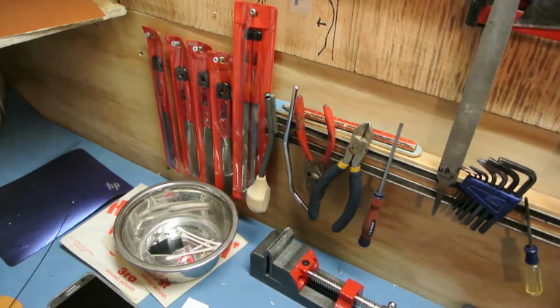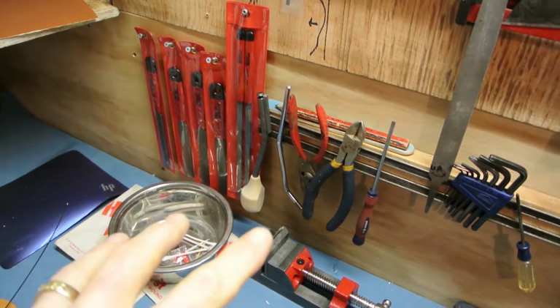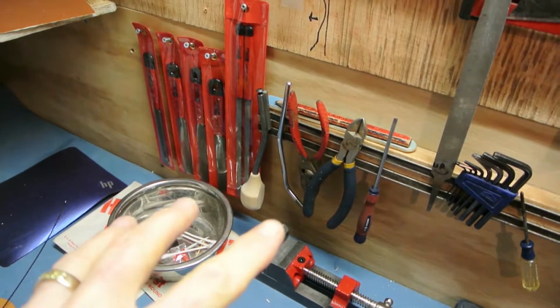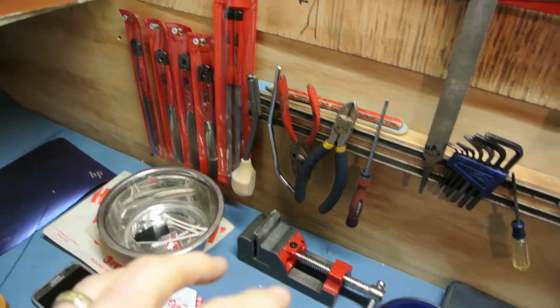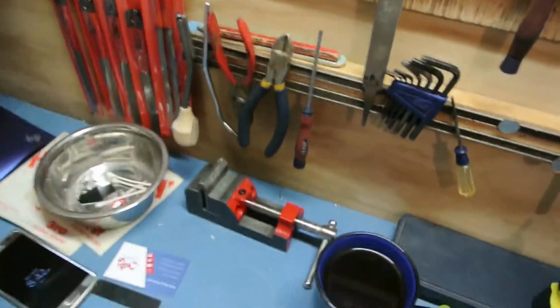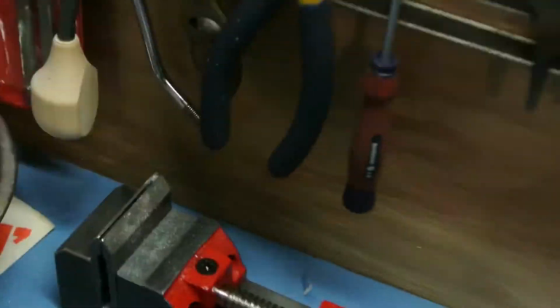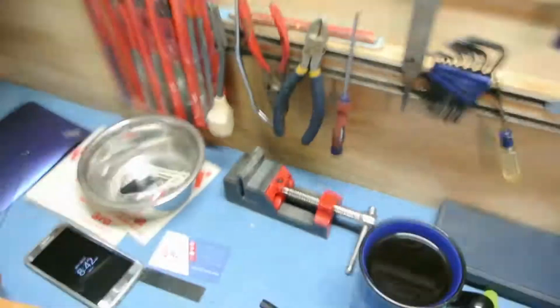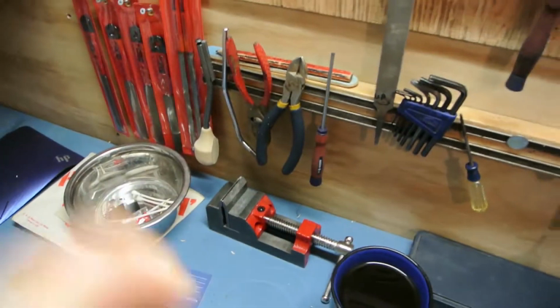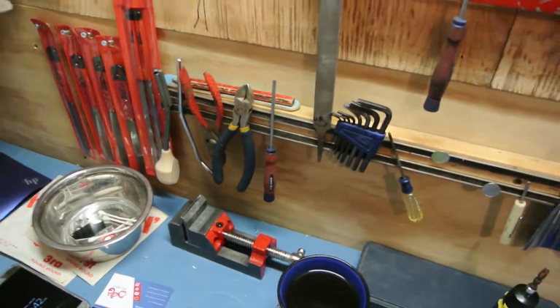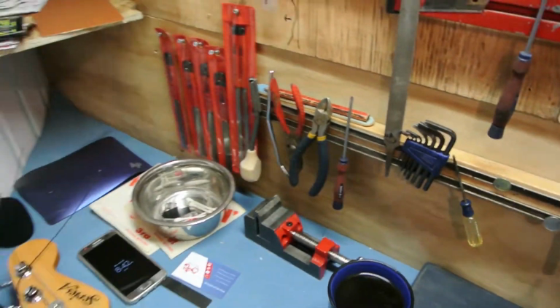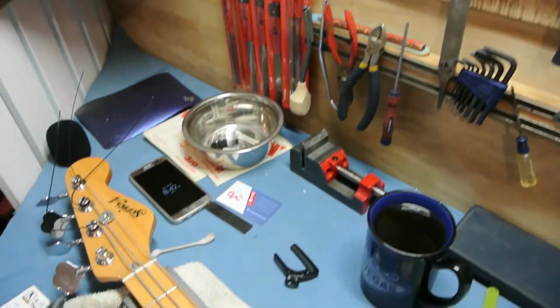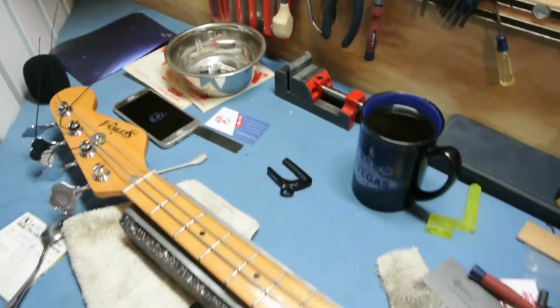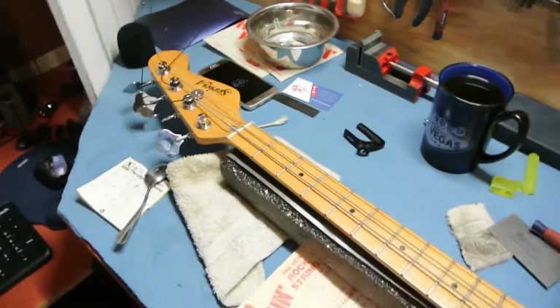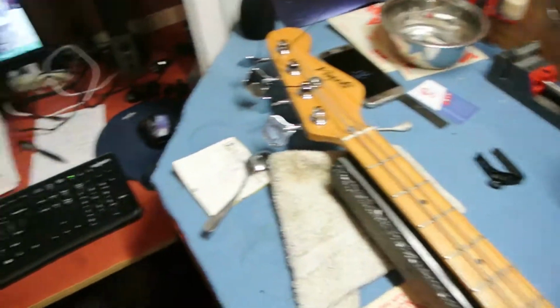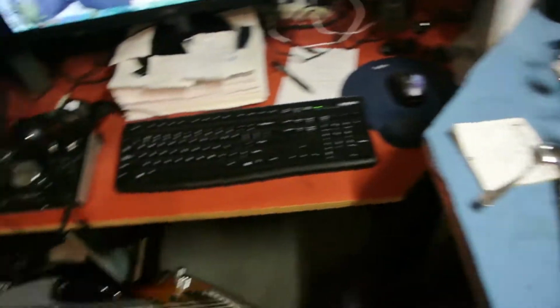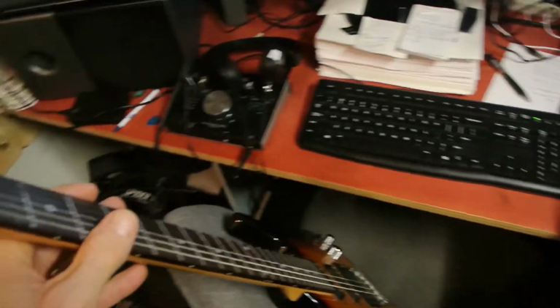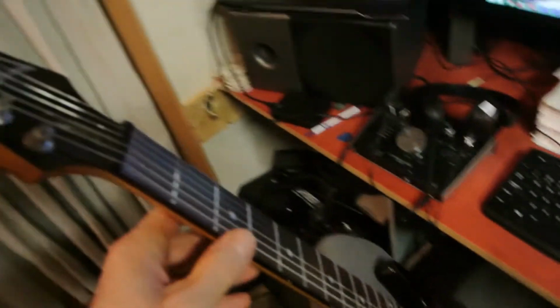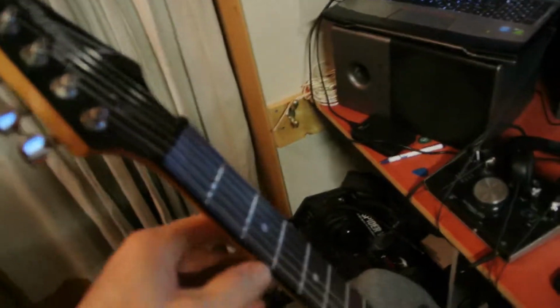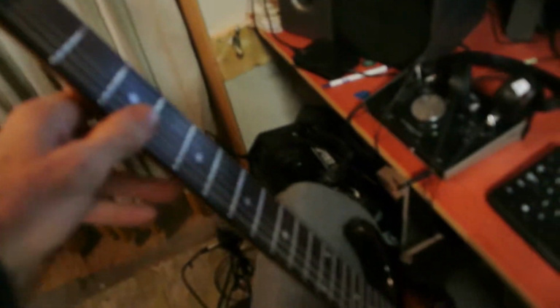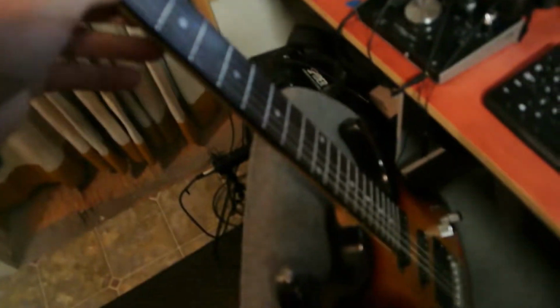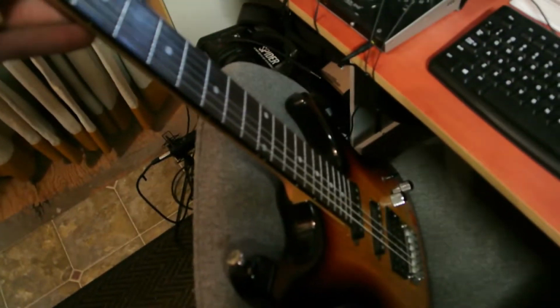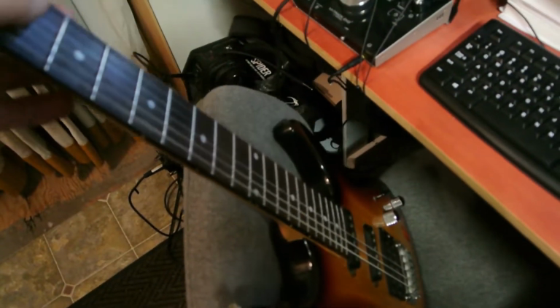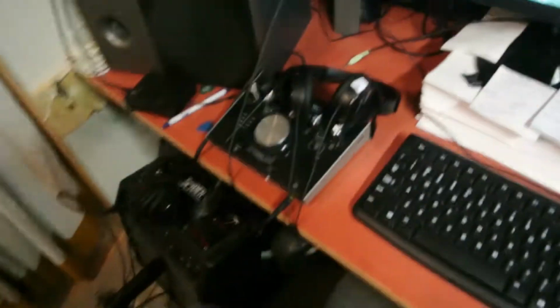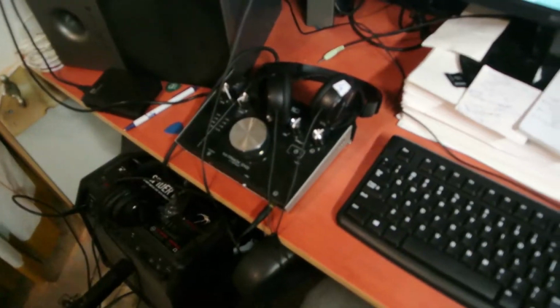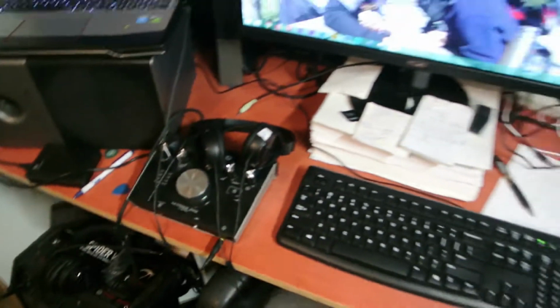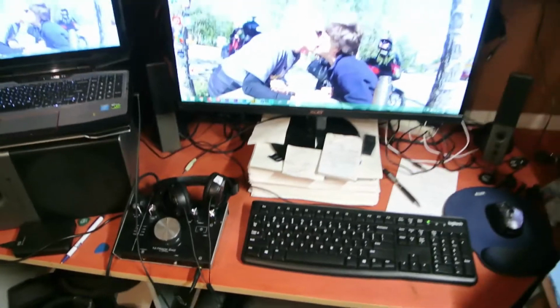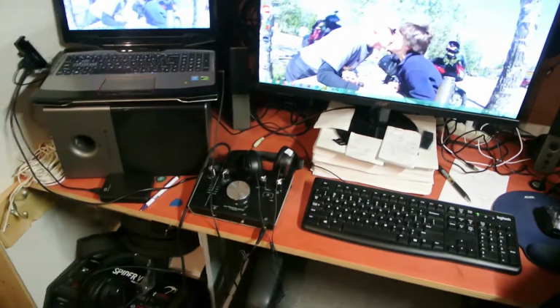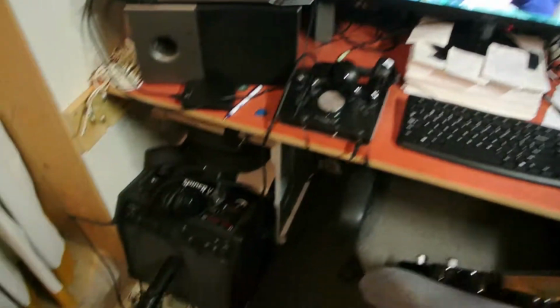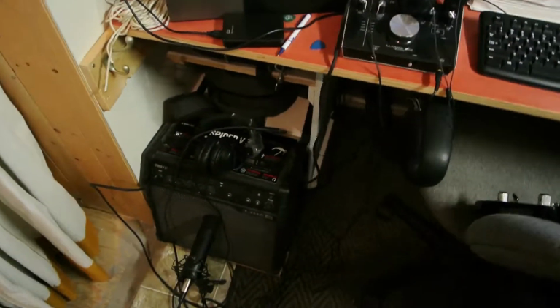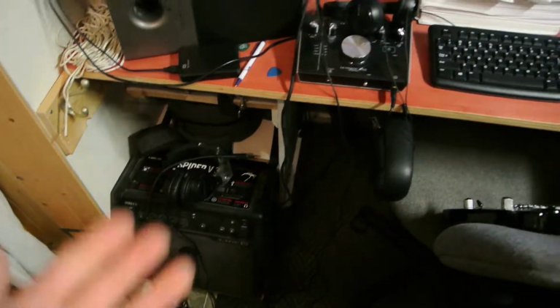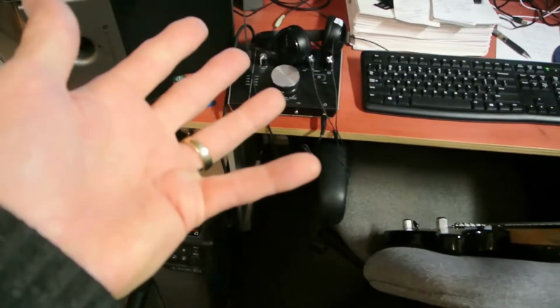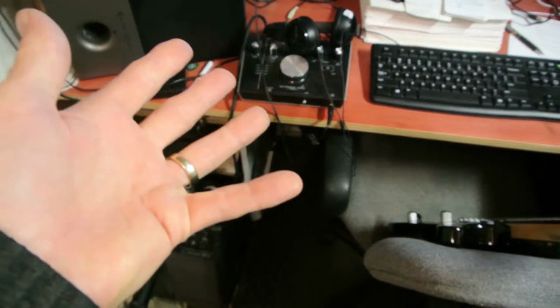I'm going to learn to use the three corner file, and on and on and on. Today I'm going to put new strings on Junior's little Ibanez — that's what I'm using for recording now. I've got my interface going, the new one, cheap bottom-of-the-line interface.